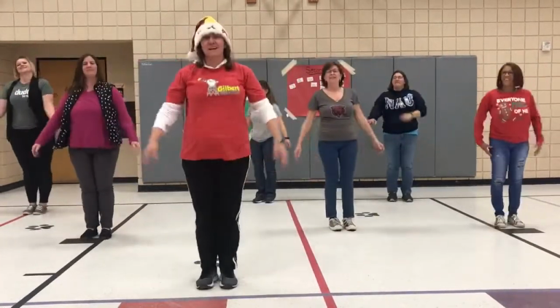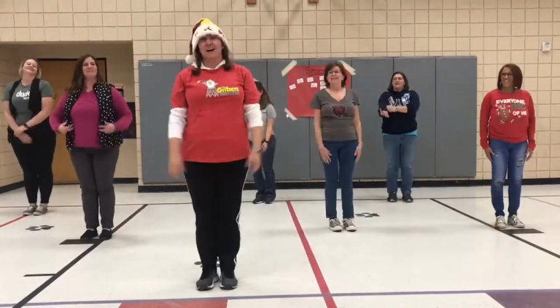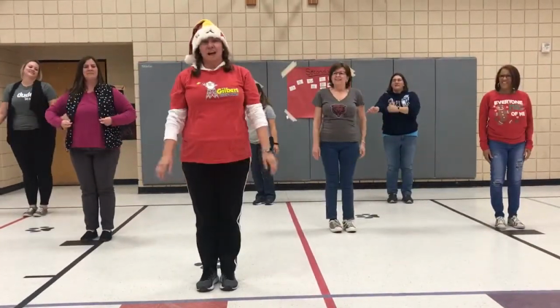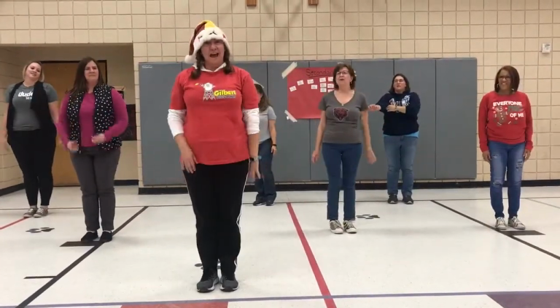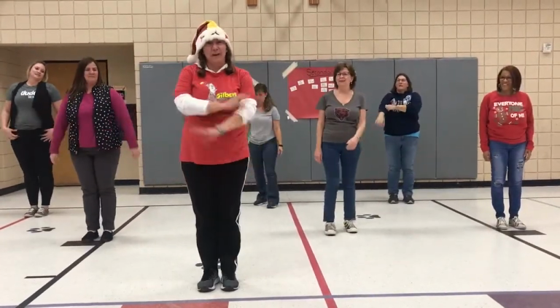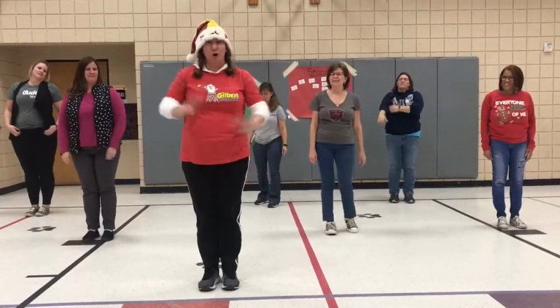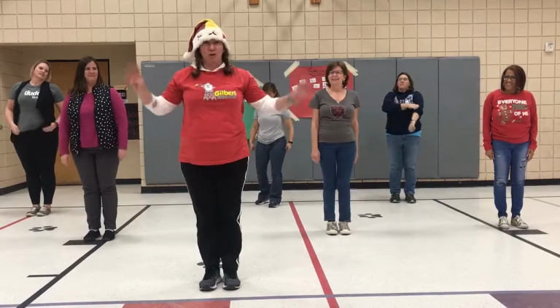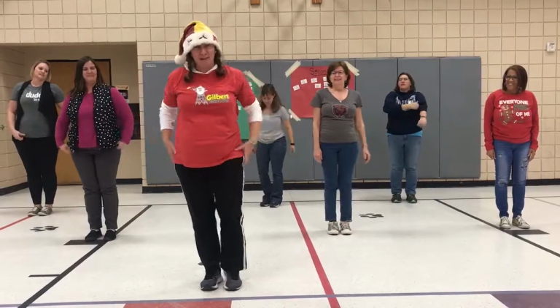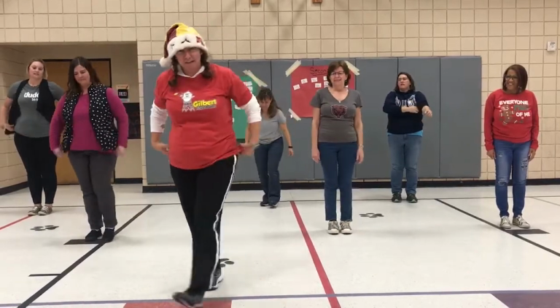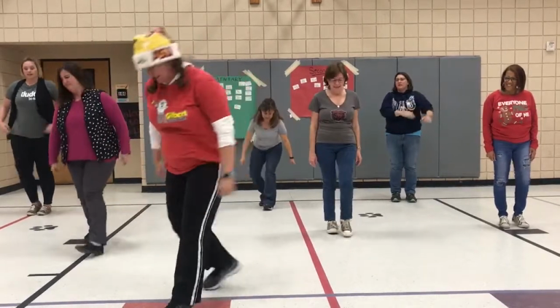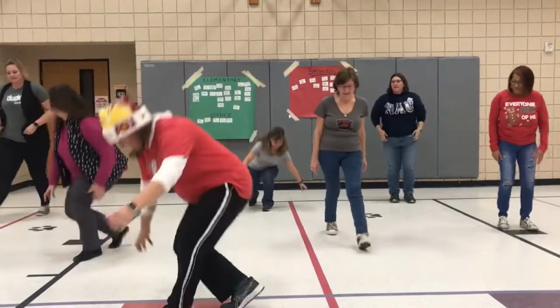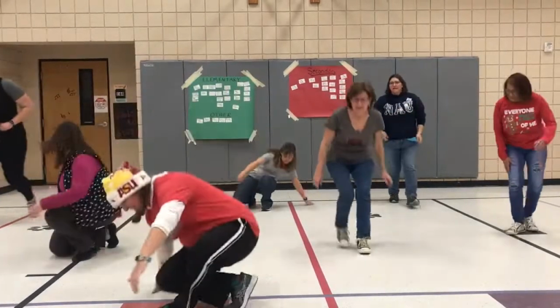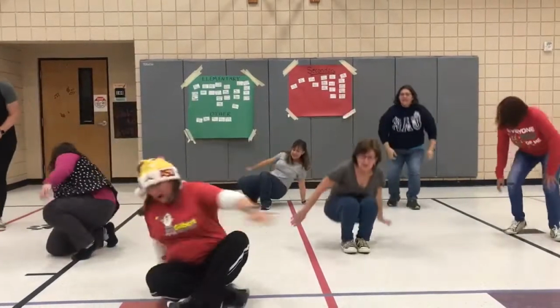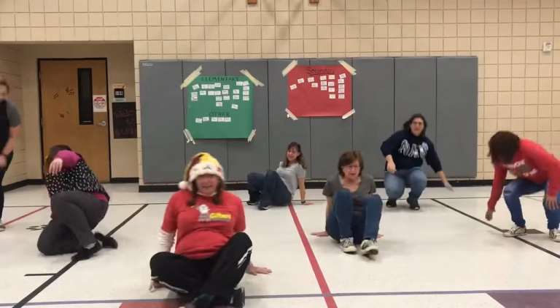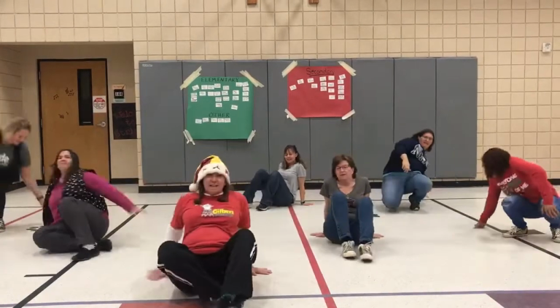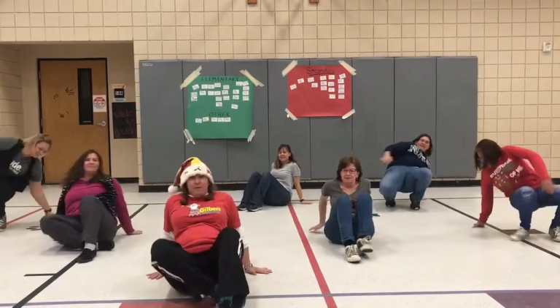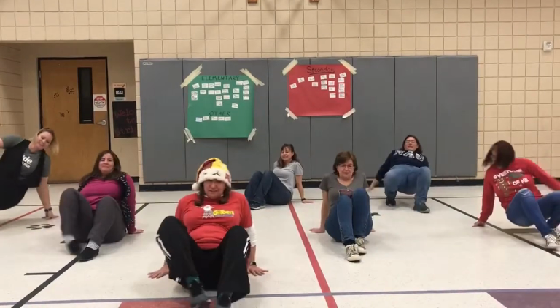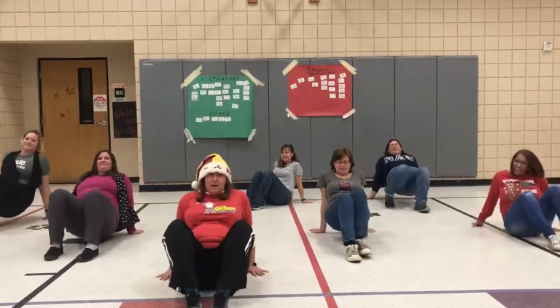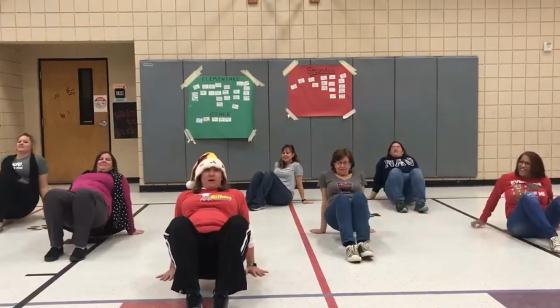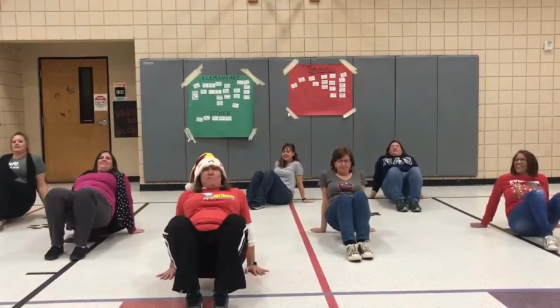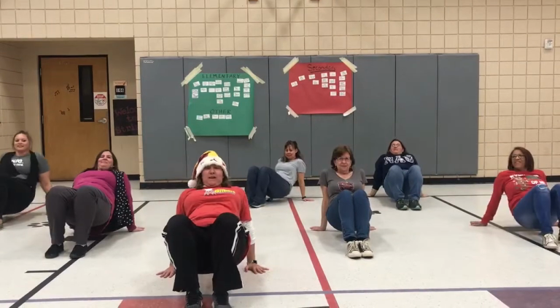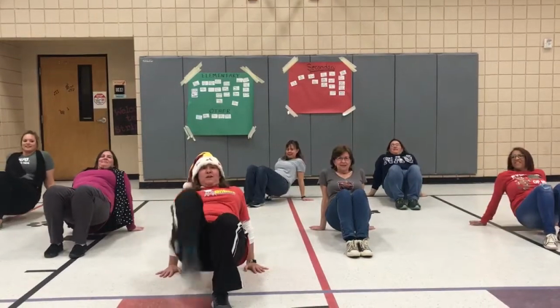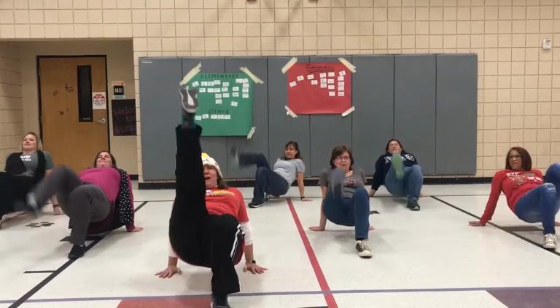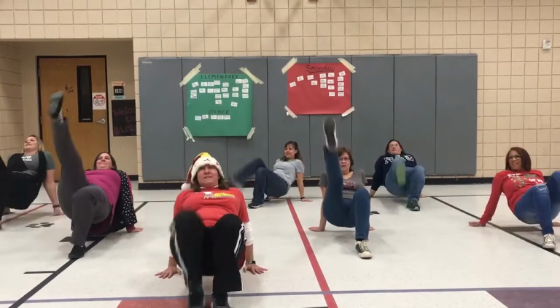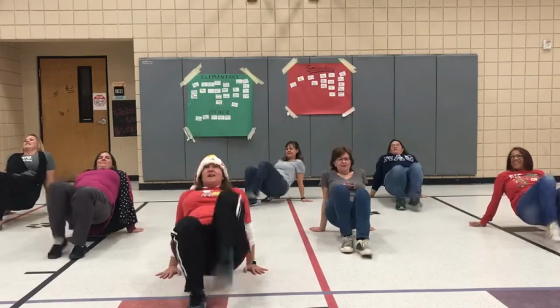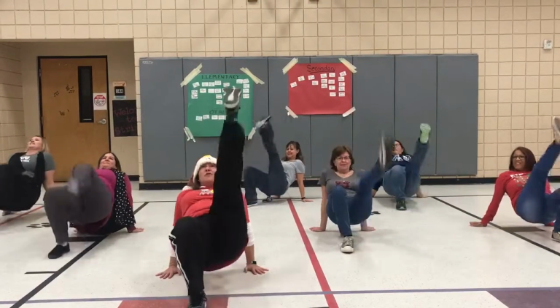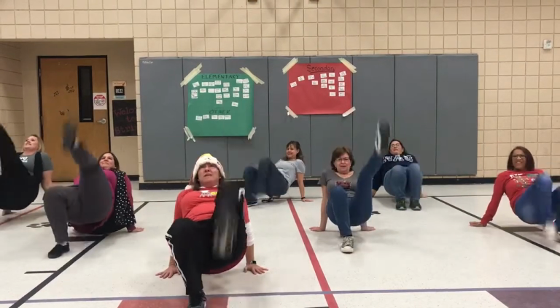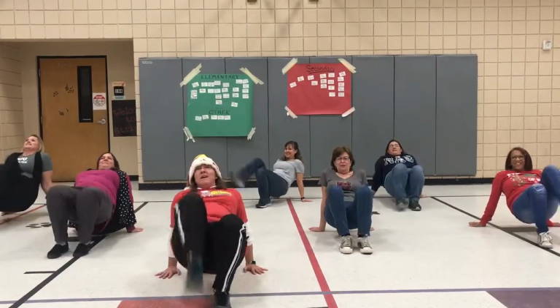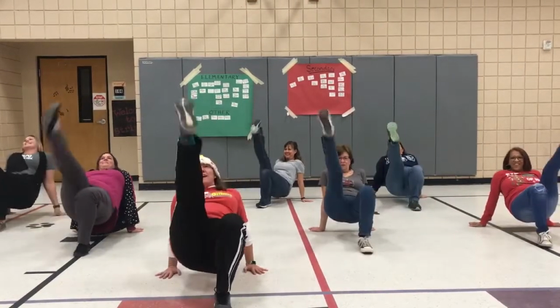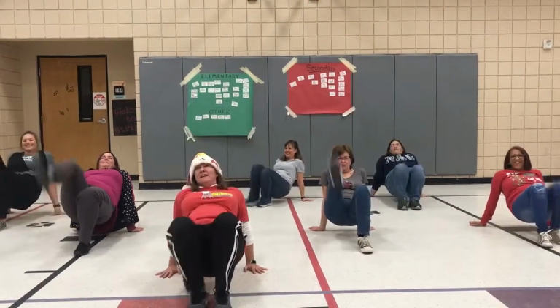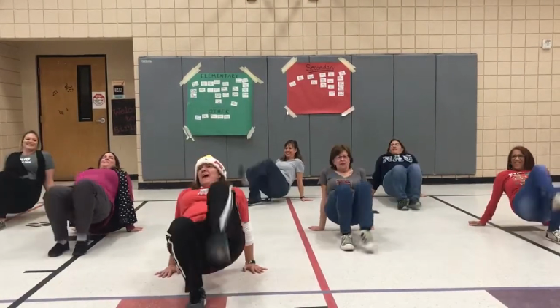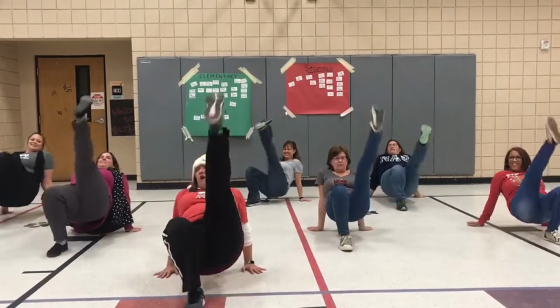All right. And now we have four crab kicks. Get those rocket legs up. Bottoms up. Here we go. 1, 2, 3, and 4.